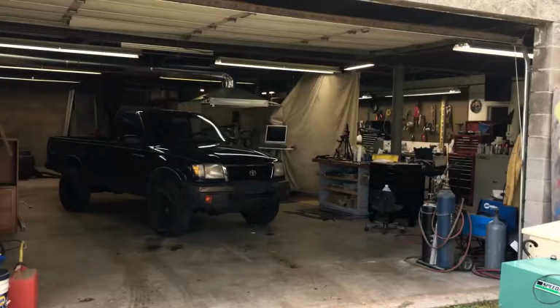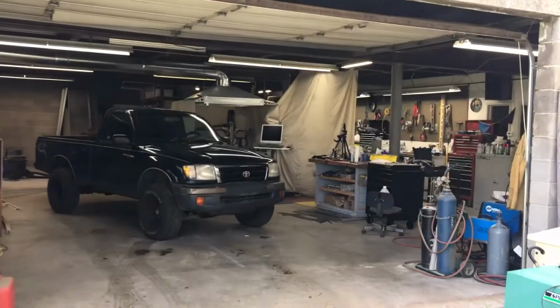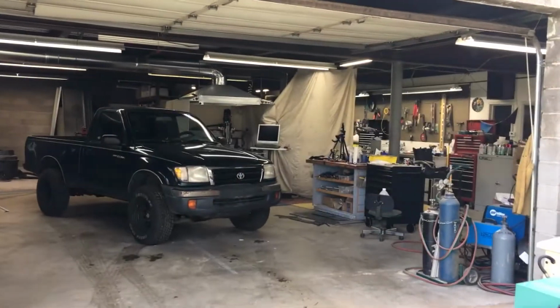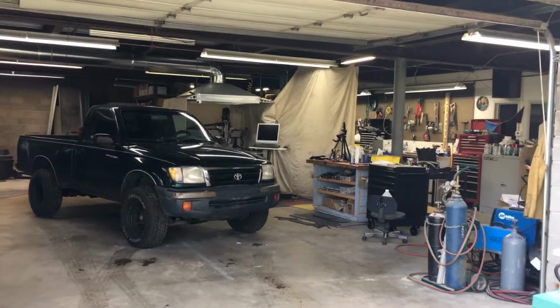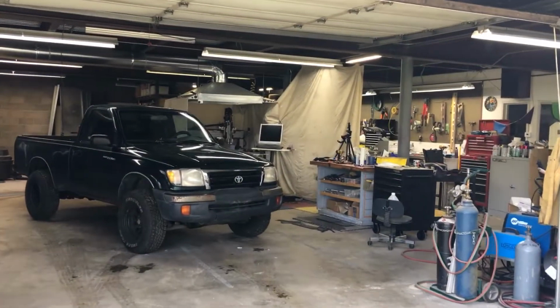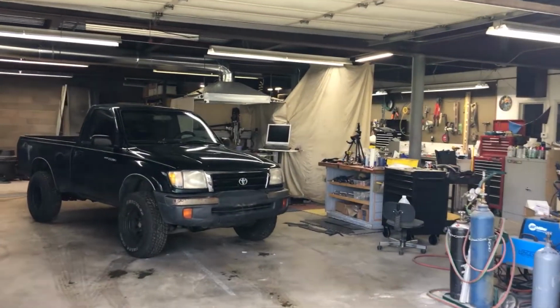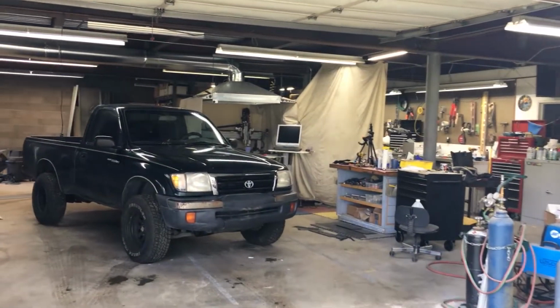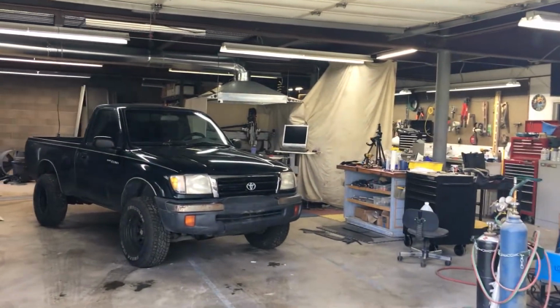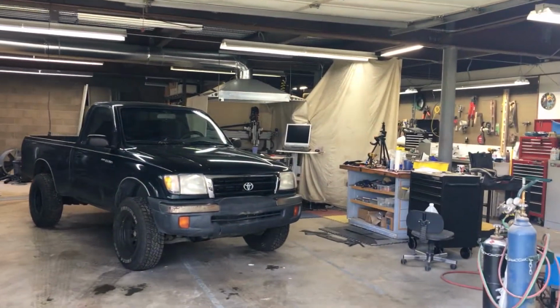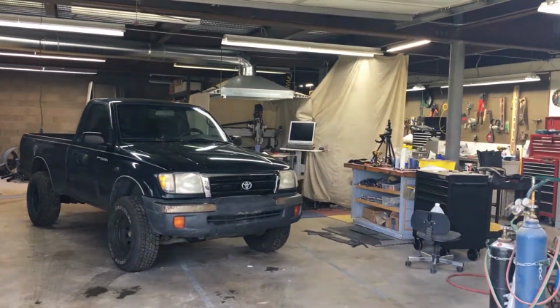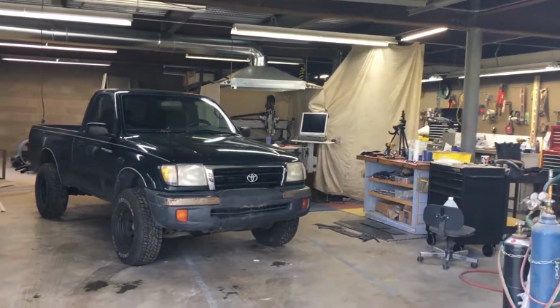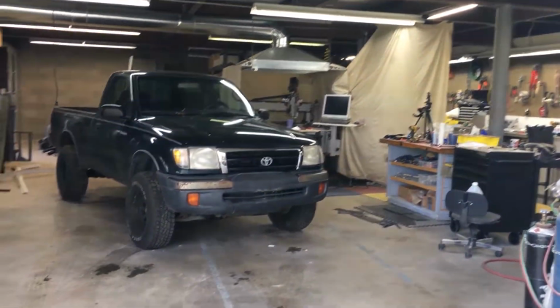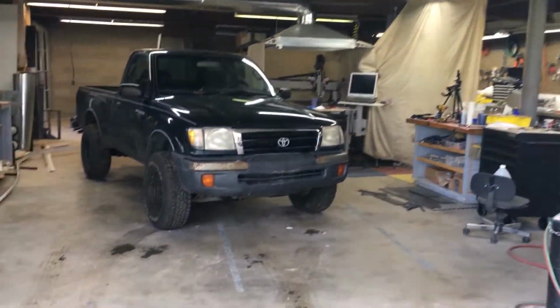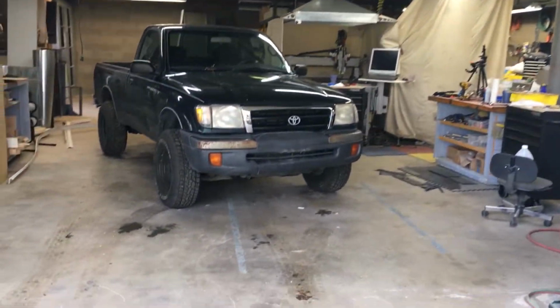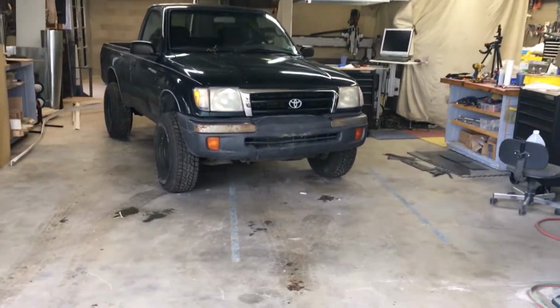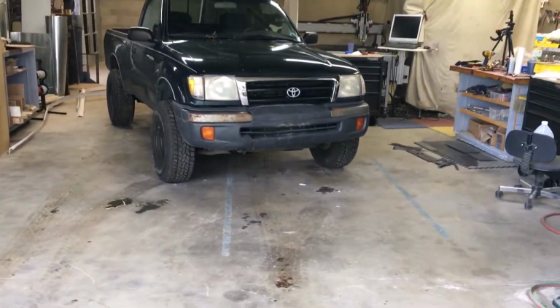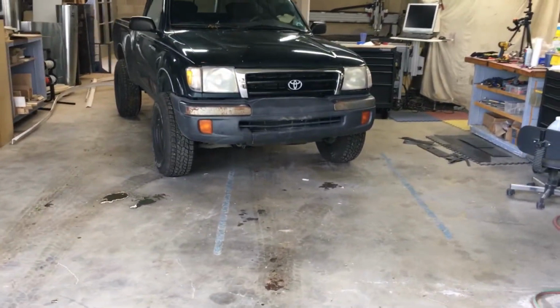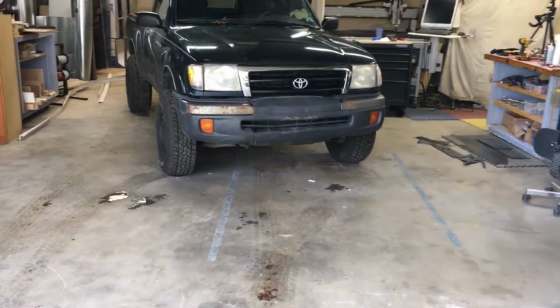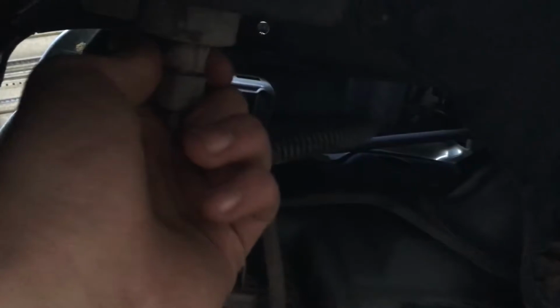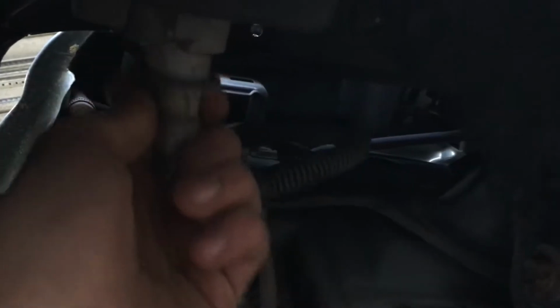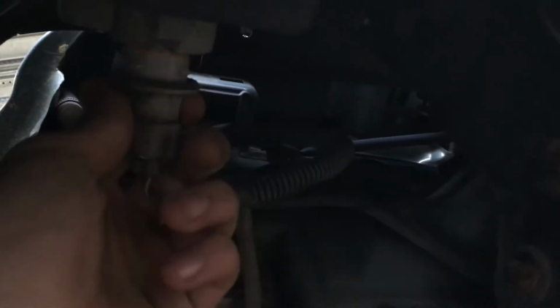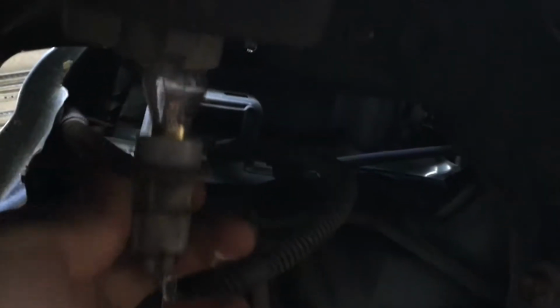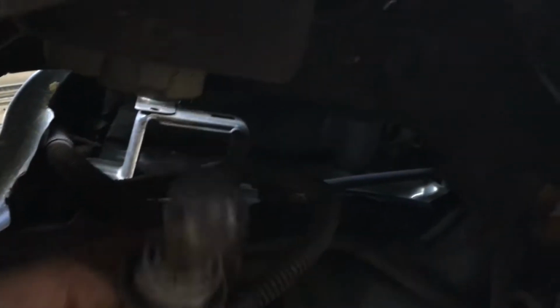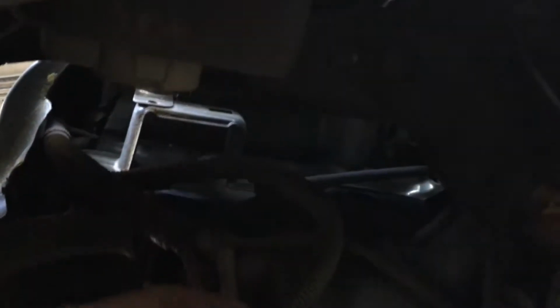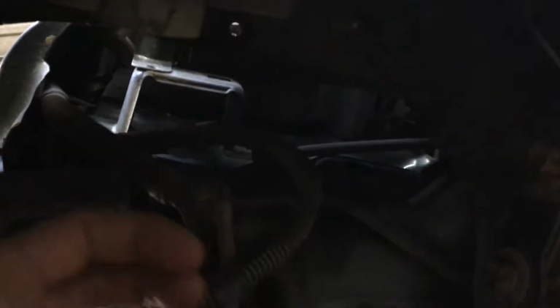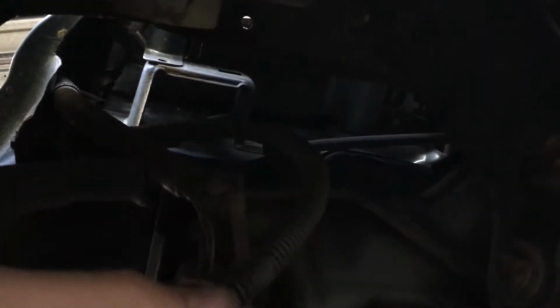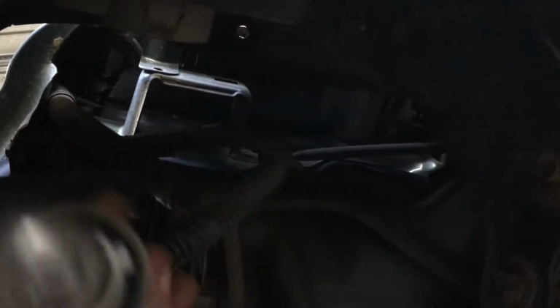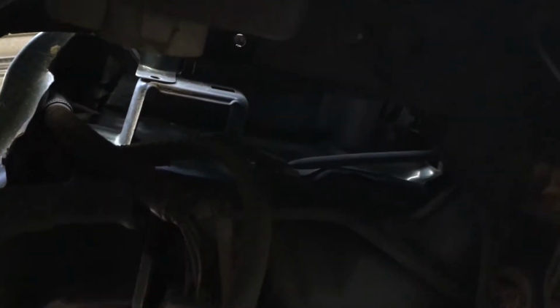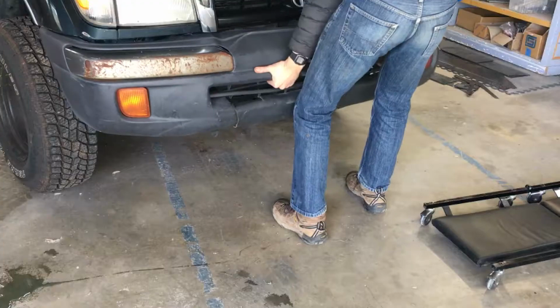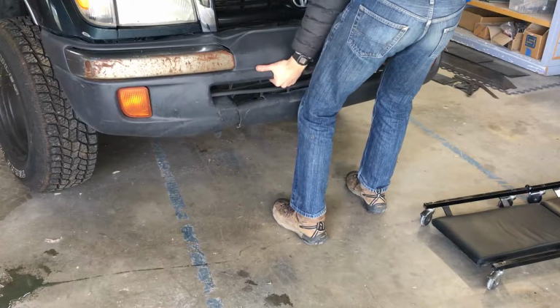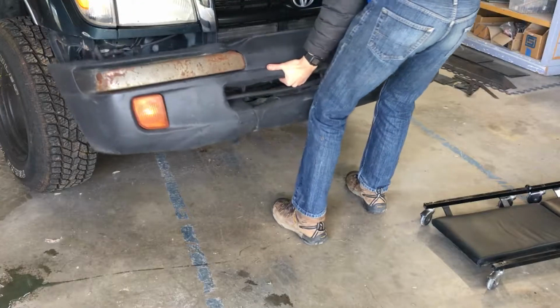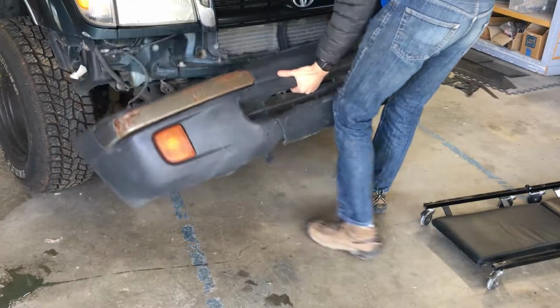At some point this truck hit a deer, which is why I'm building a new bumper in the first place. To get started, I pulled off the old turn signals, bumper, and grille.